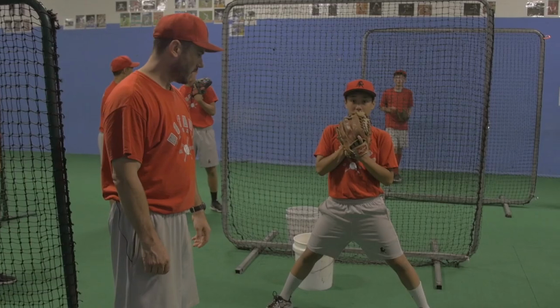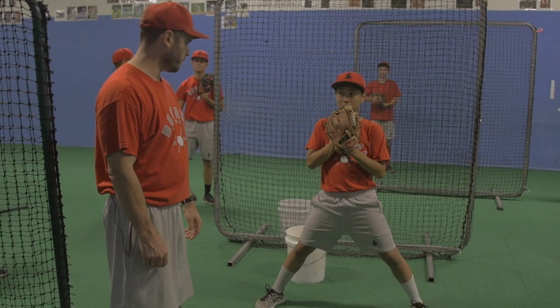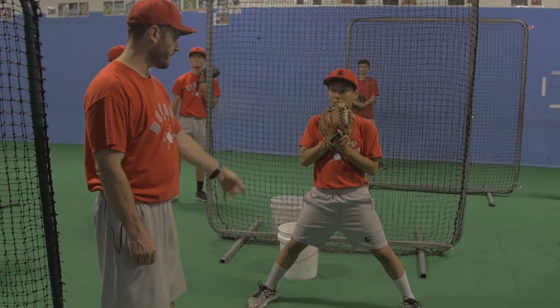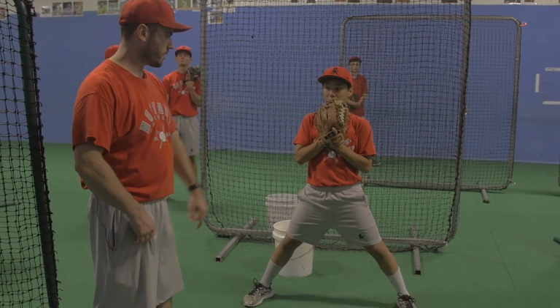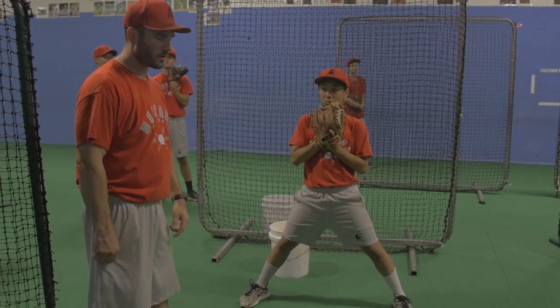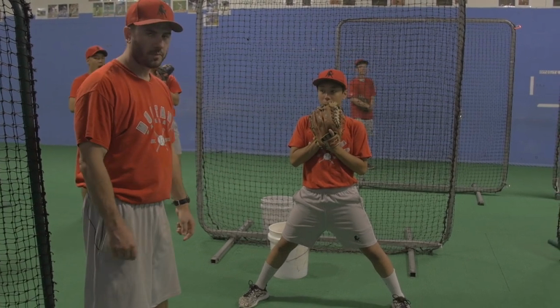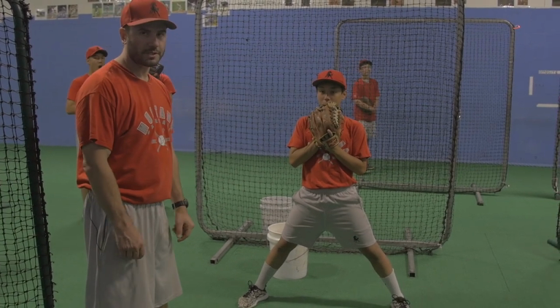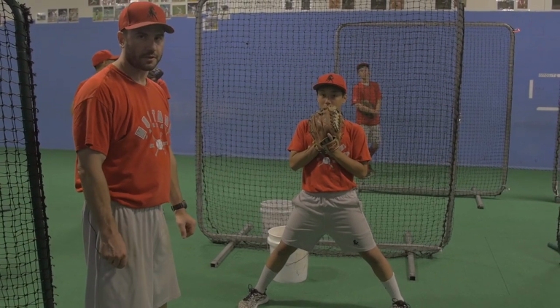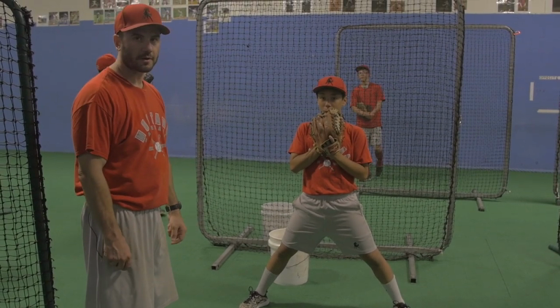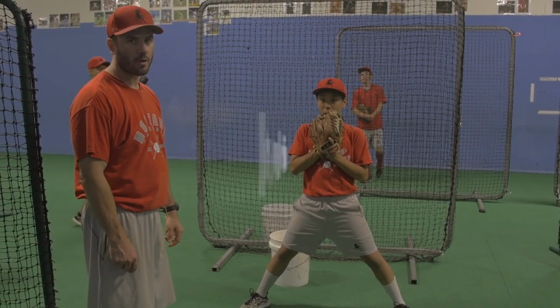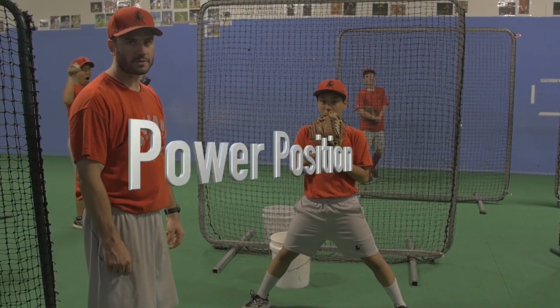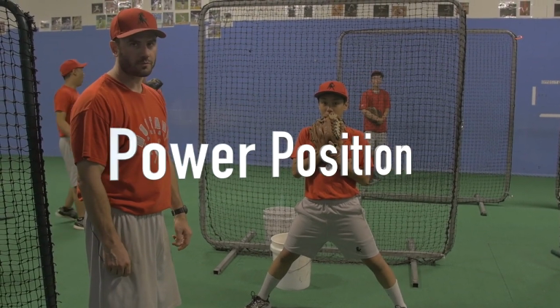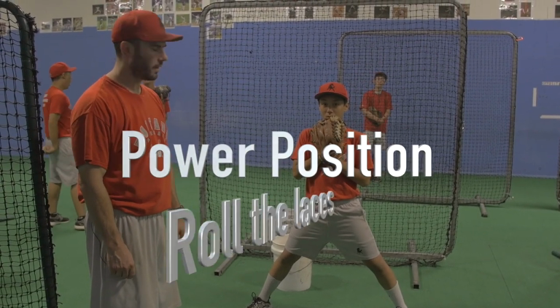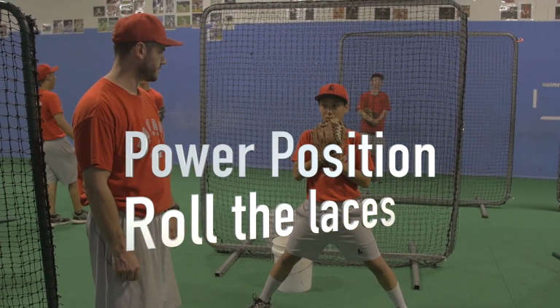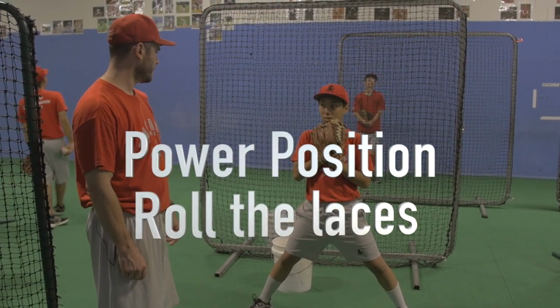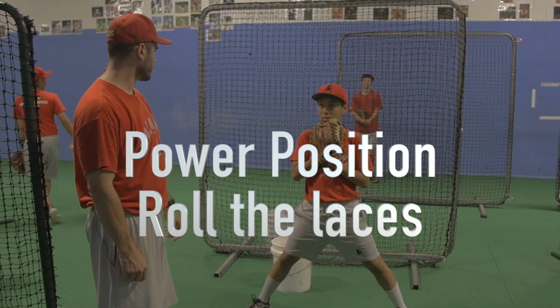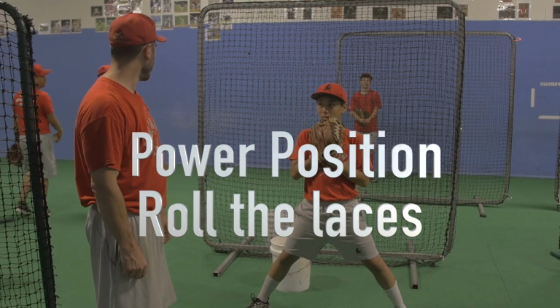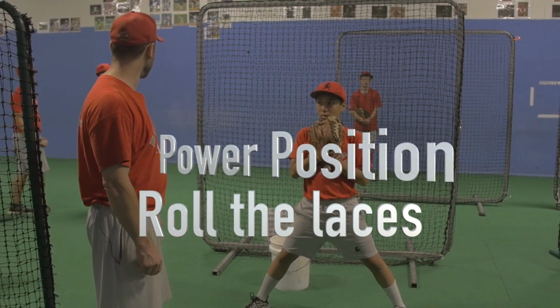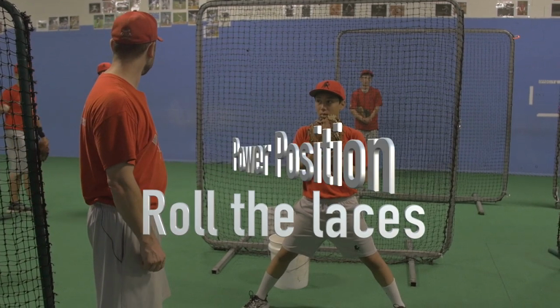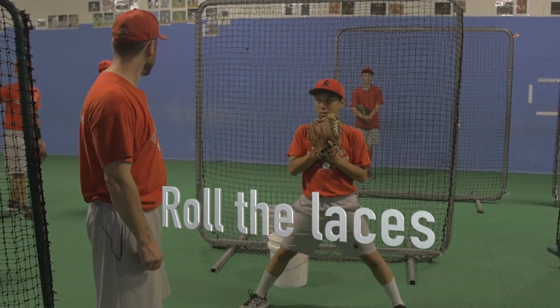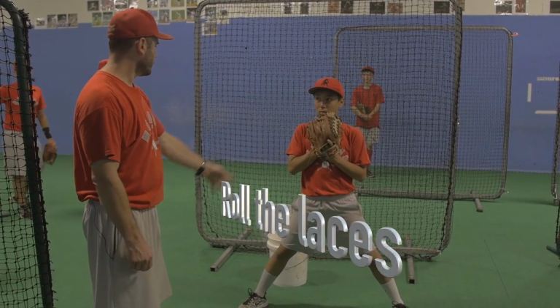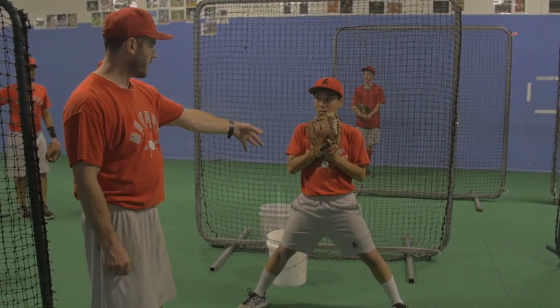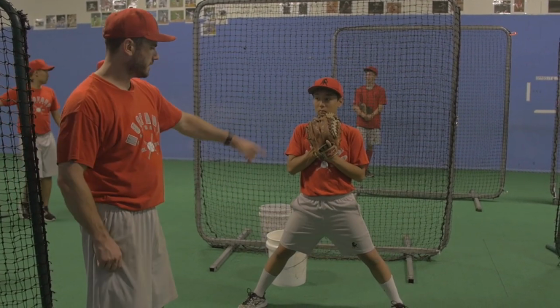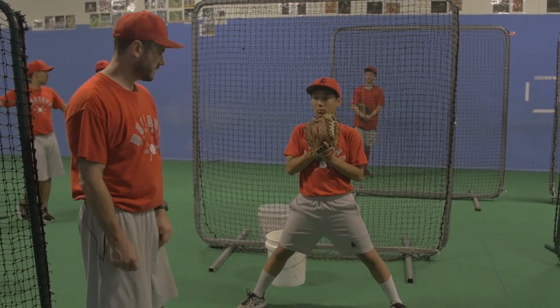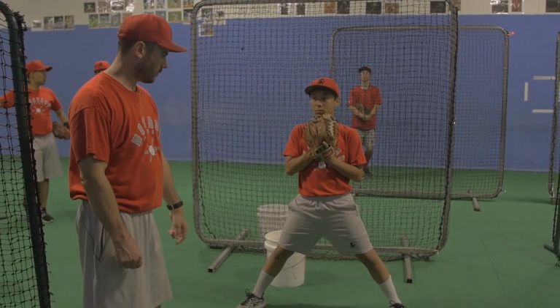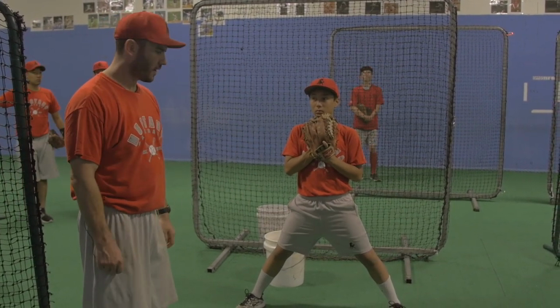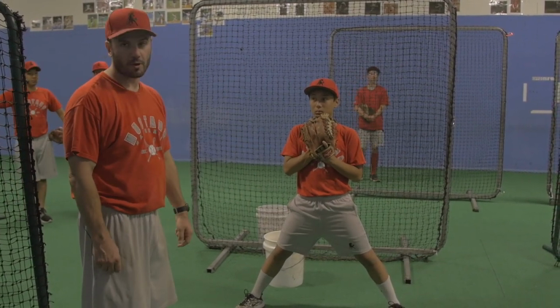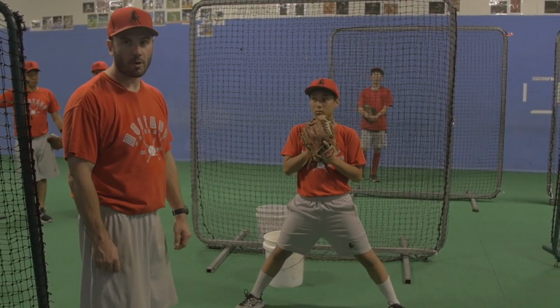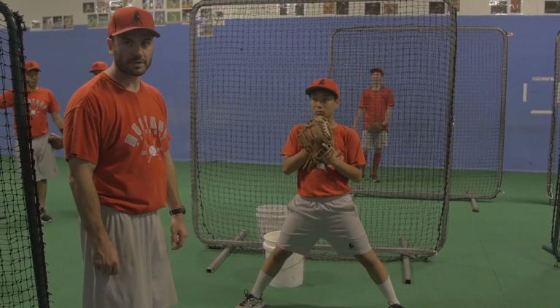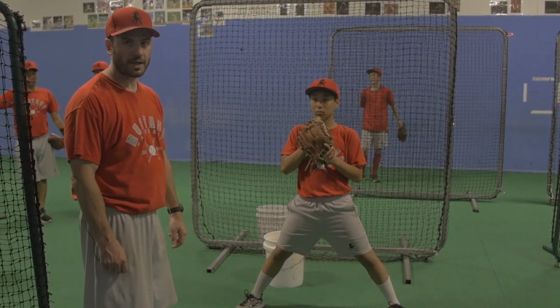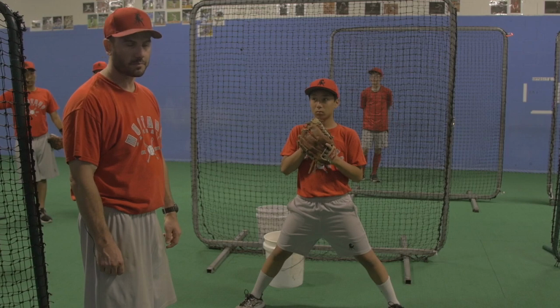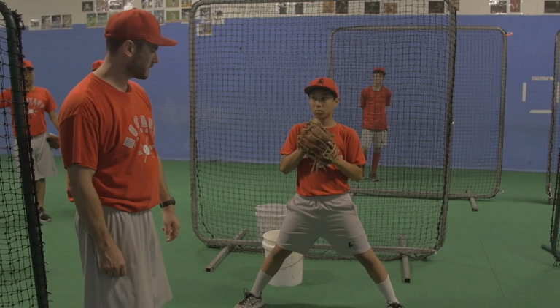All right, we have our pitching drill here. Power position, roll the laces. Right now, Tyson is in what we call our power position as pitchers.